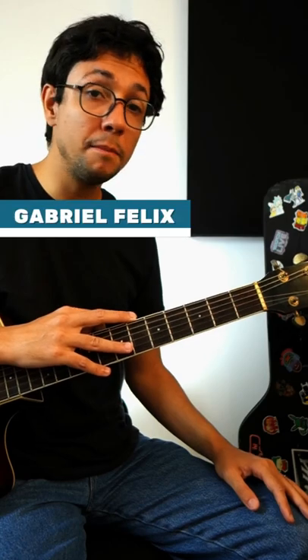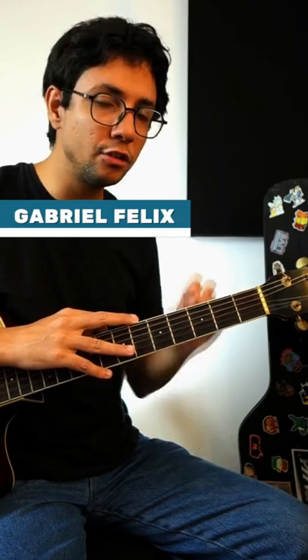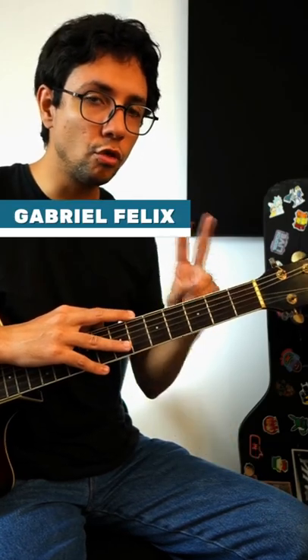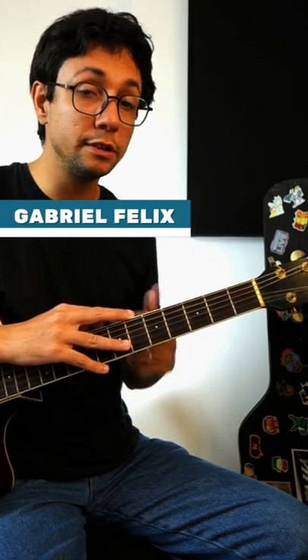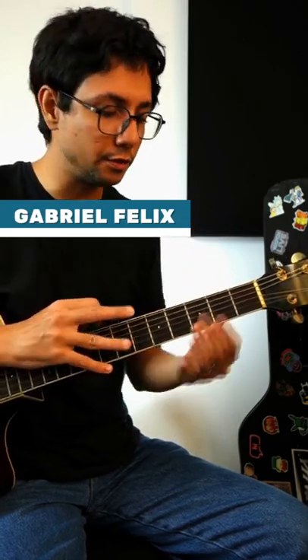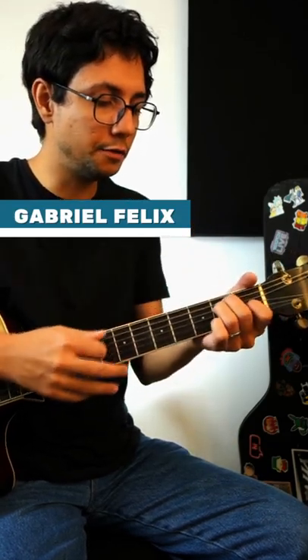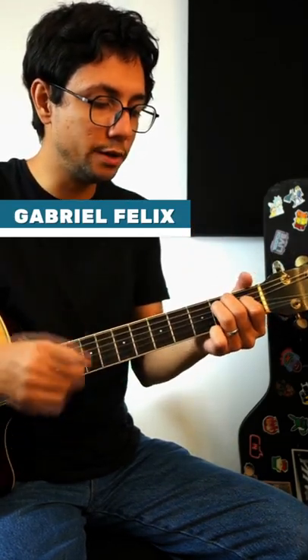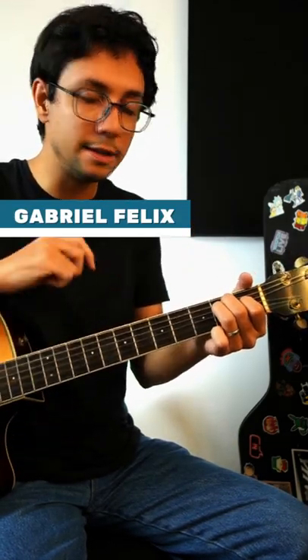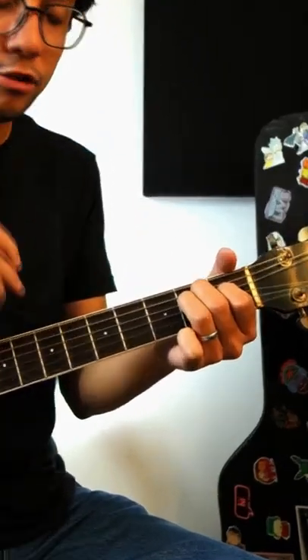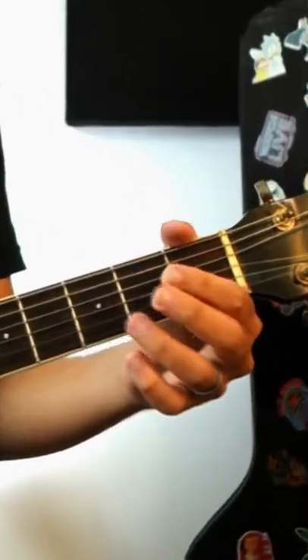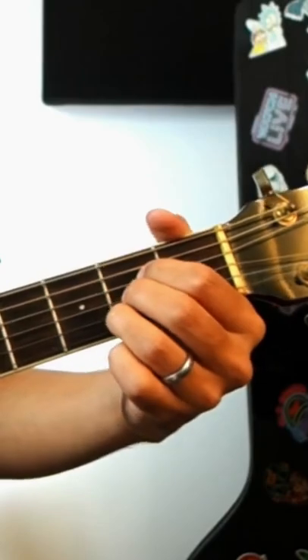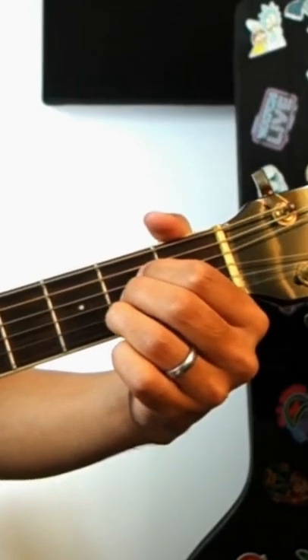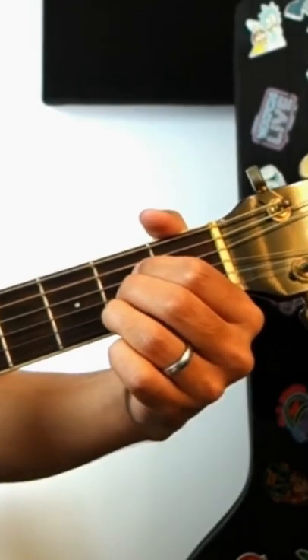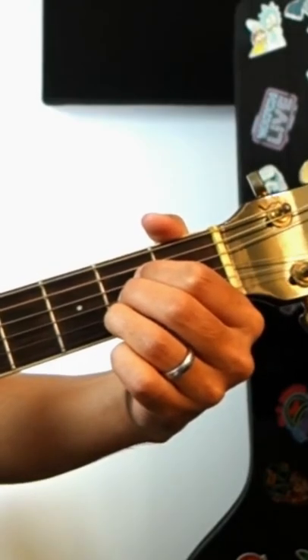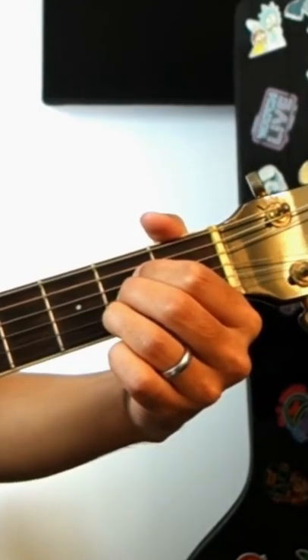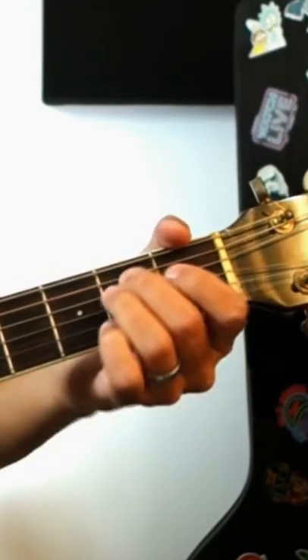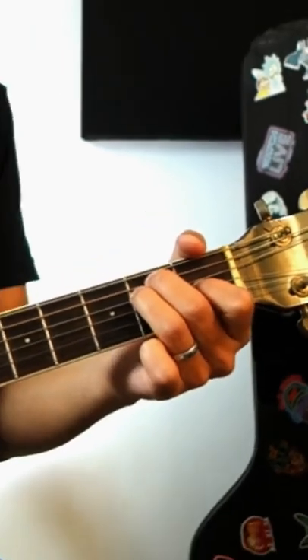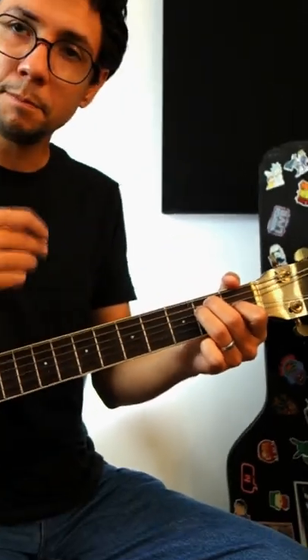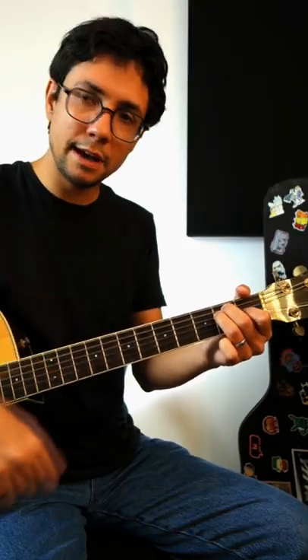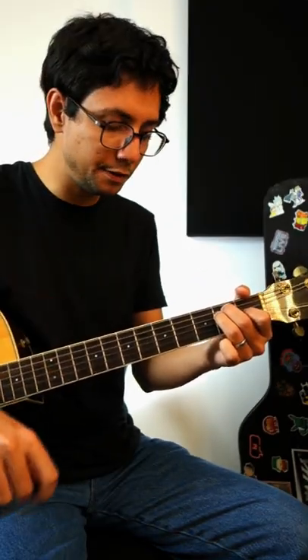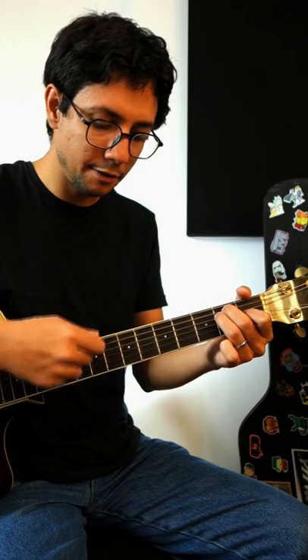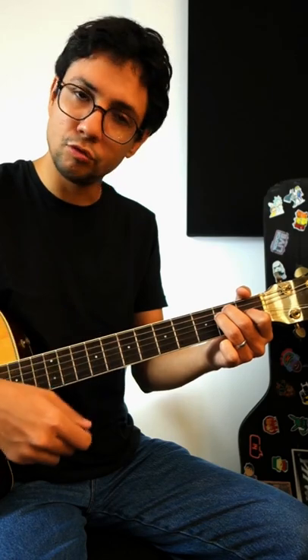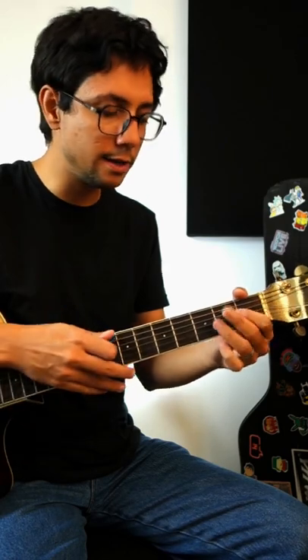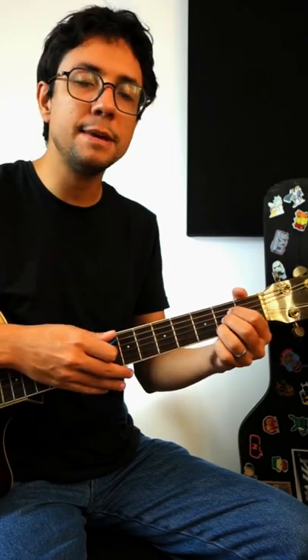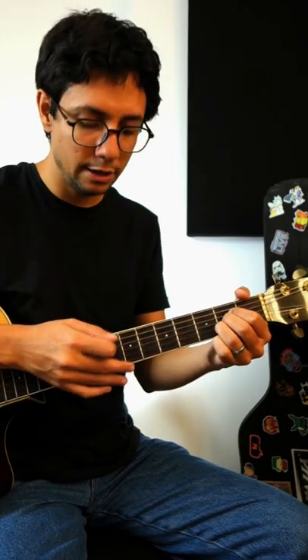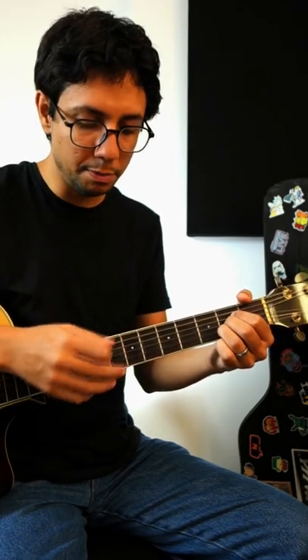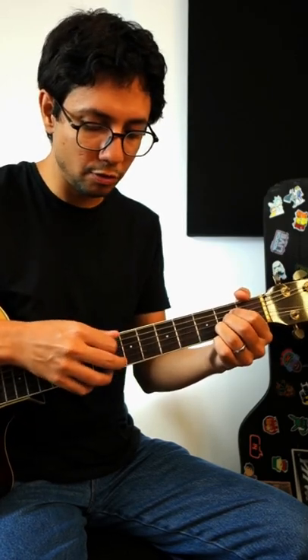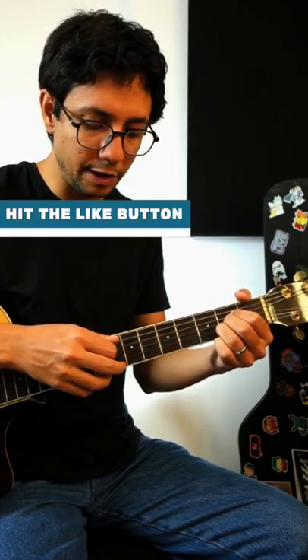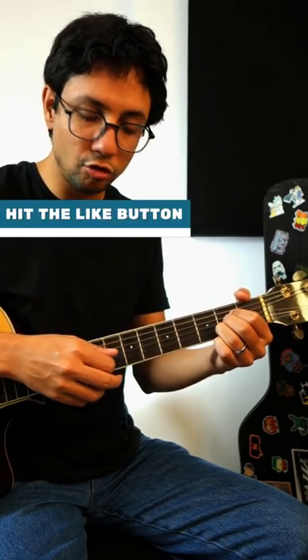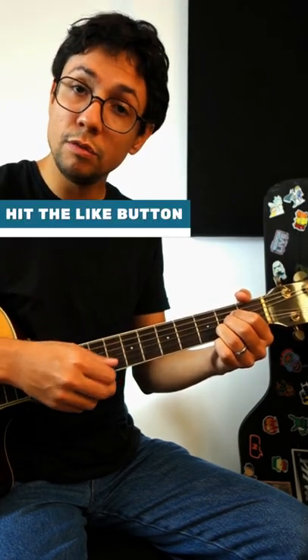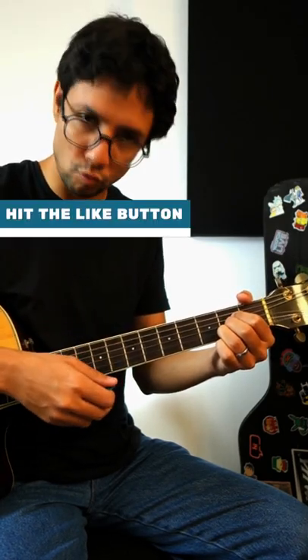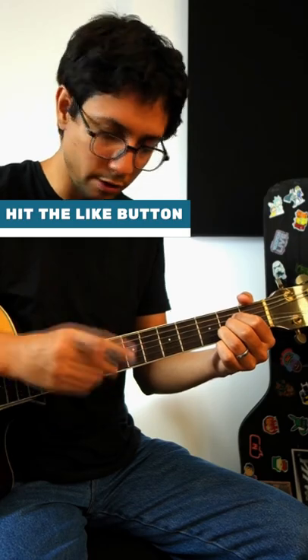Persian black has just two chords during the verse. The first one is E major and the last one is A major. For E major, you can pick every single string. For A major, just pick strings number five, four, three, two, and one.